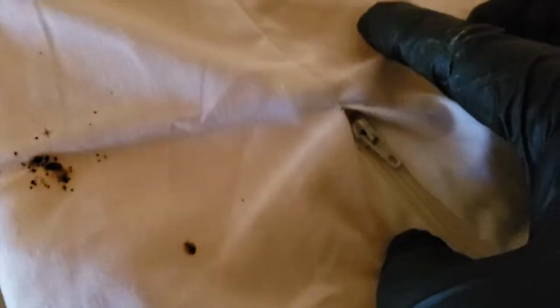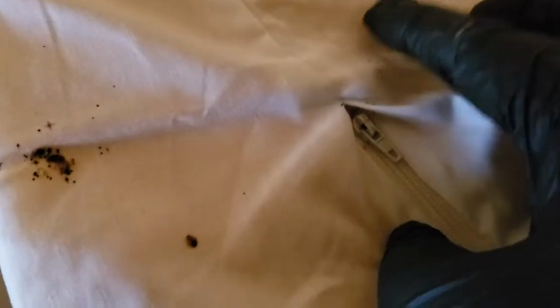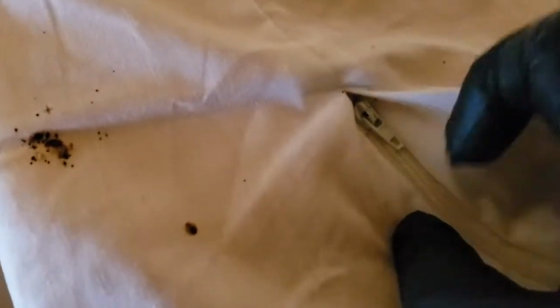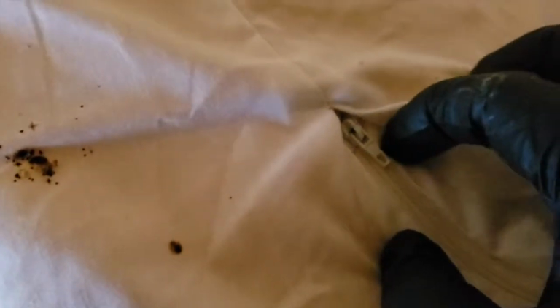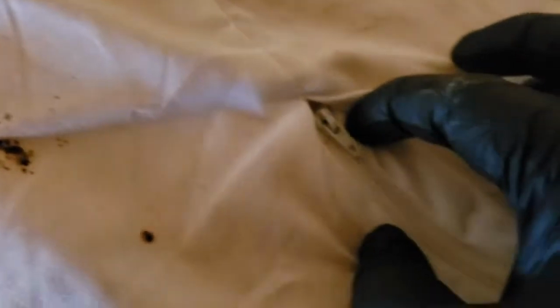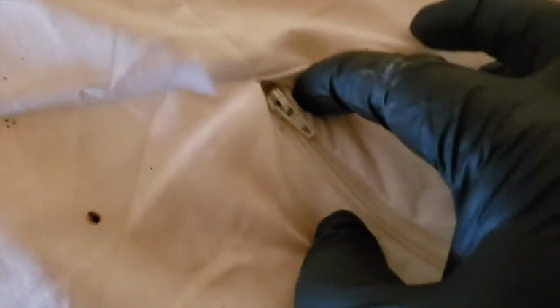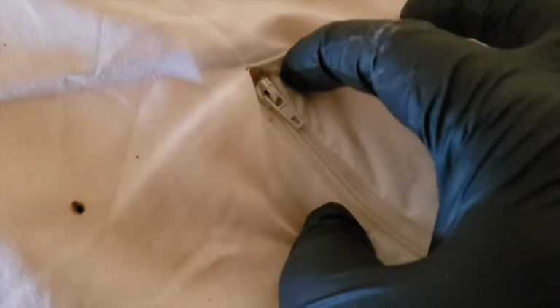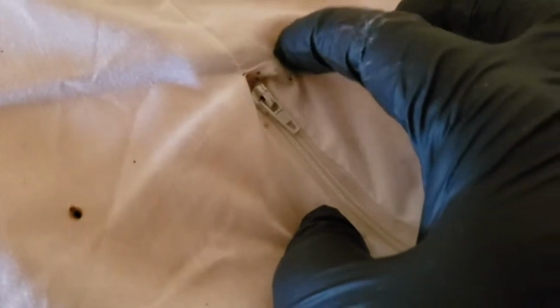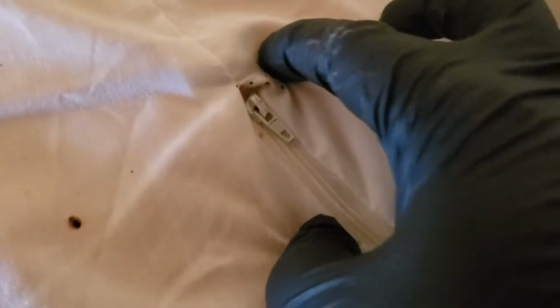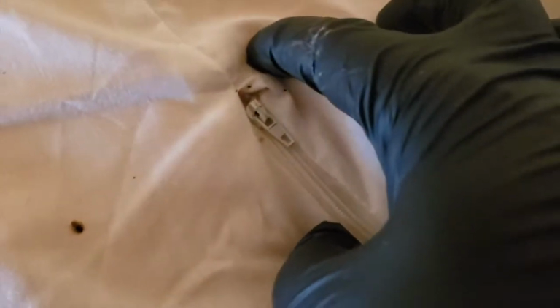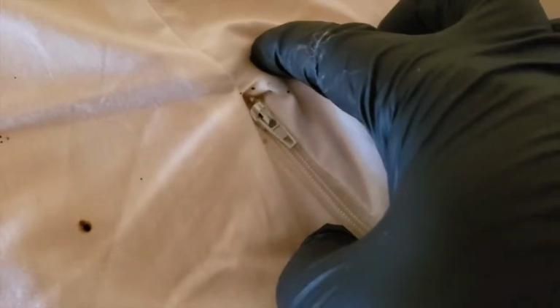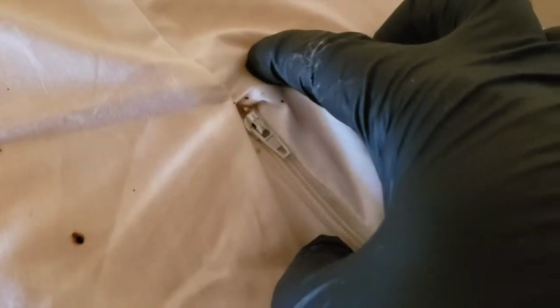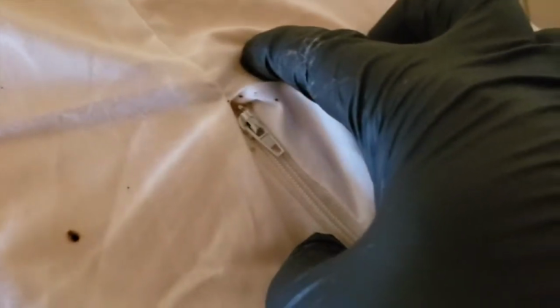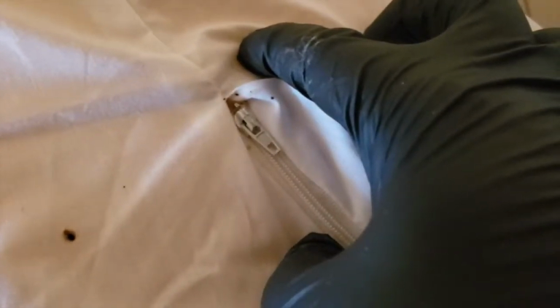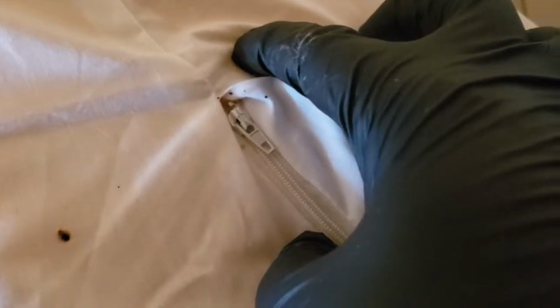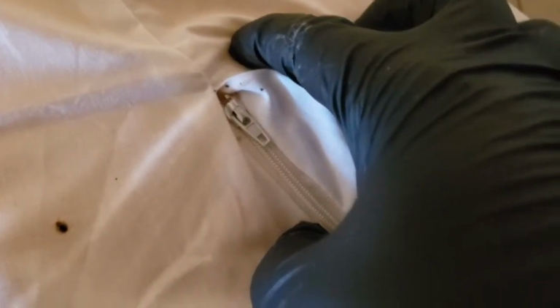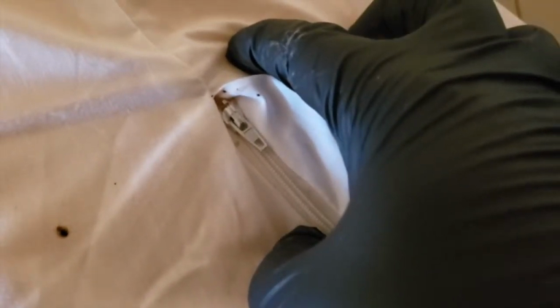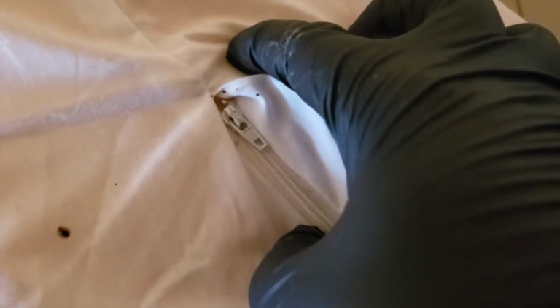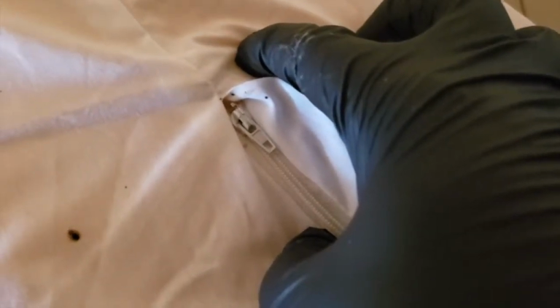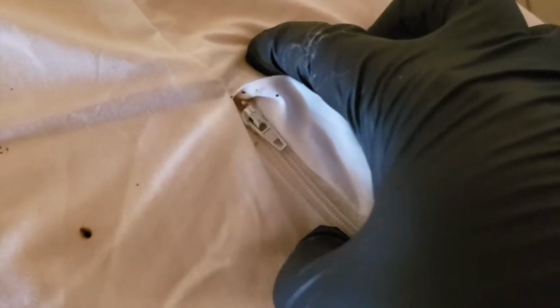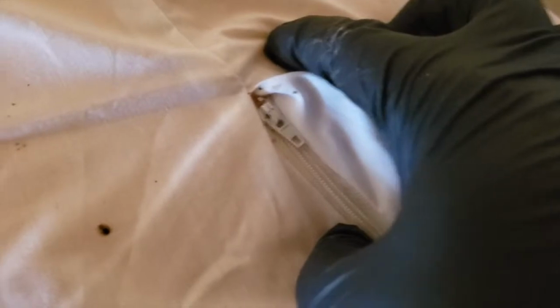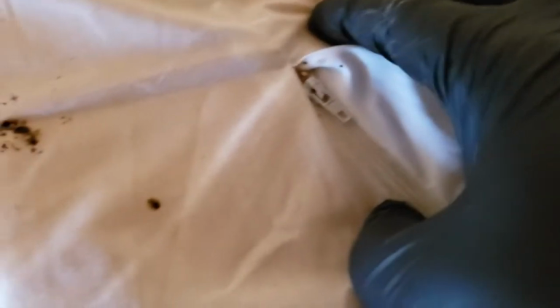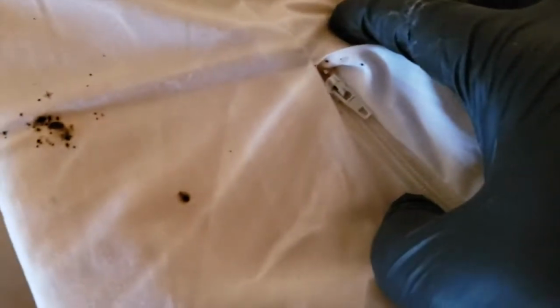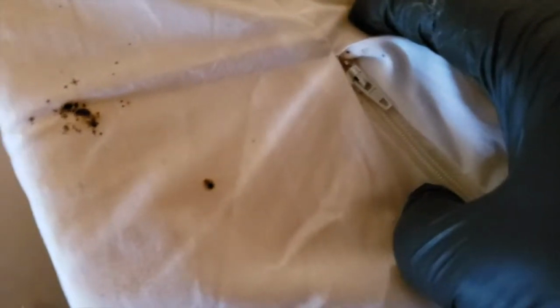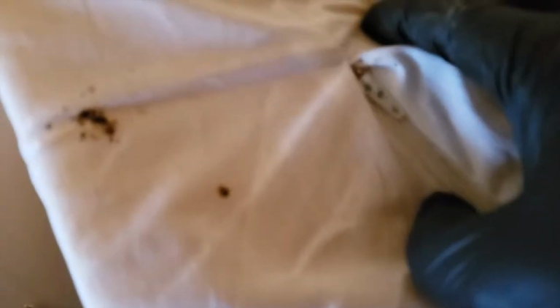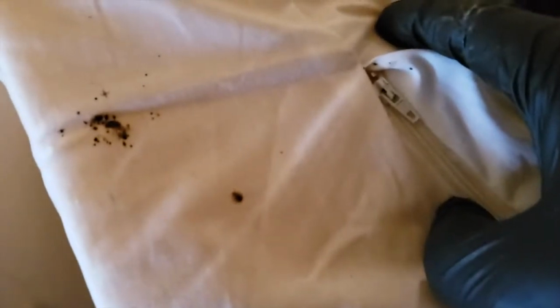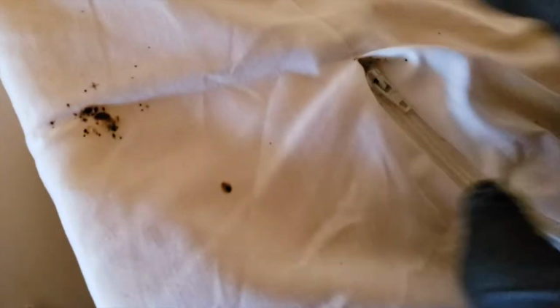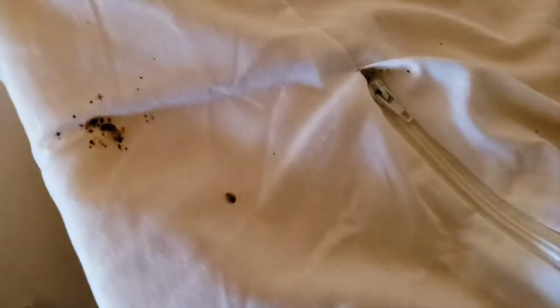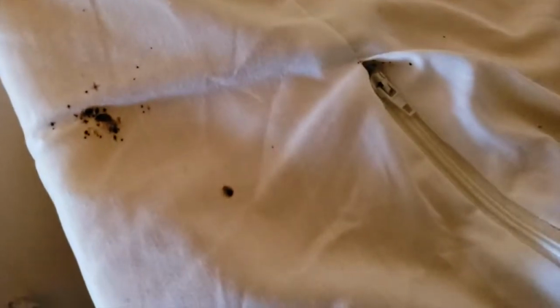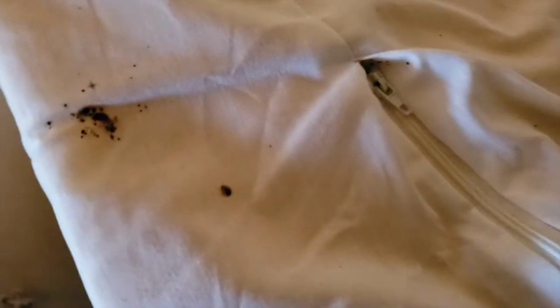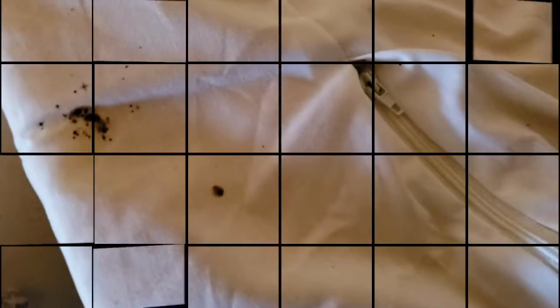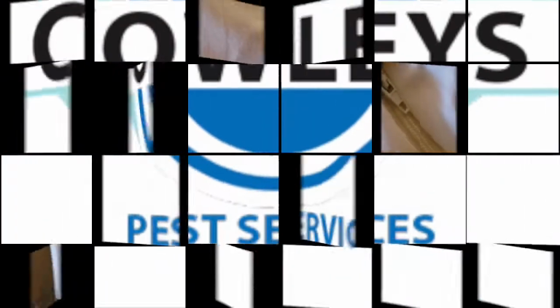I'm gonna use a vacuum to suck up all the bed bugs. Afterwards, I'm going to do a complete crack and crevice treatment. These steps will eradicate all the bed bugs.